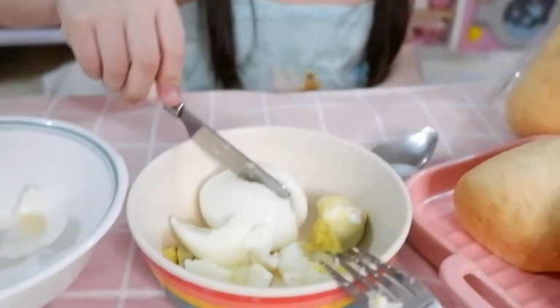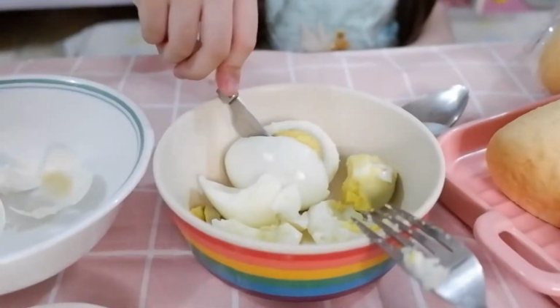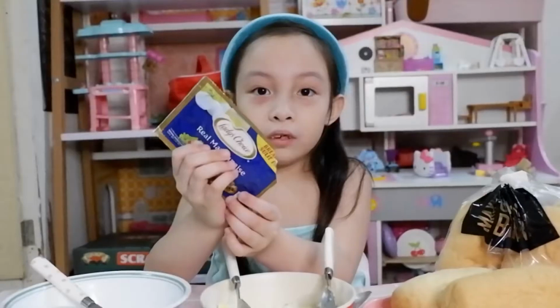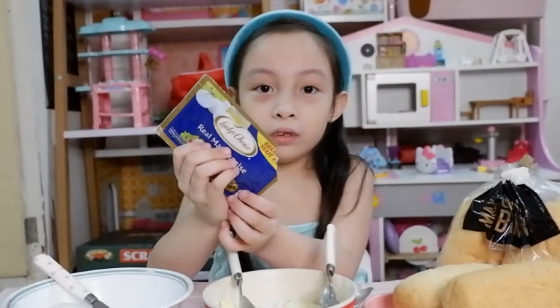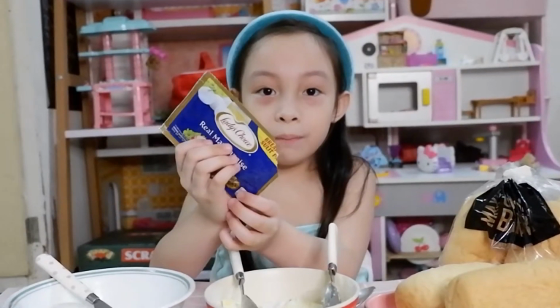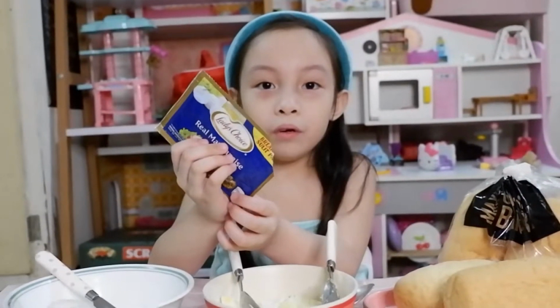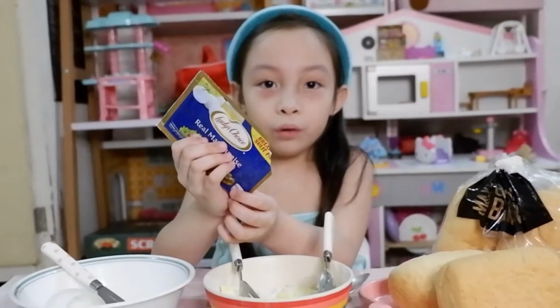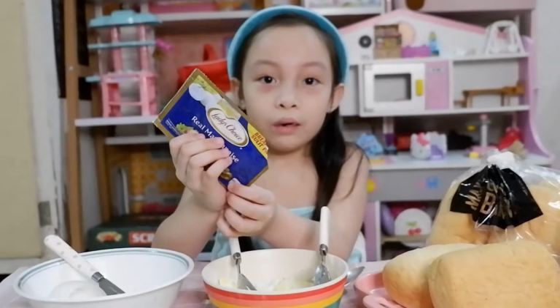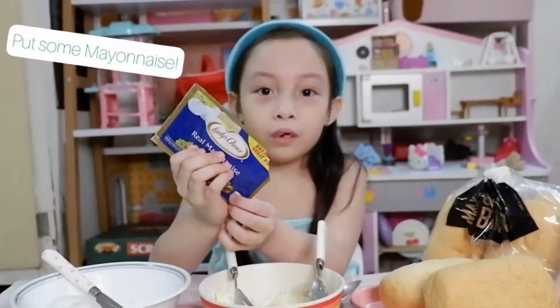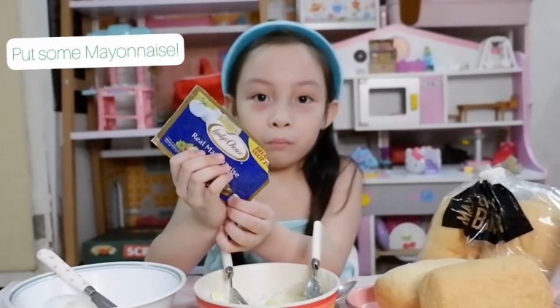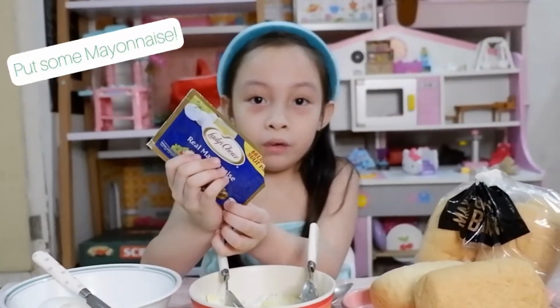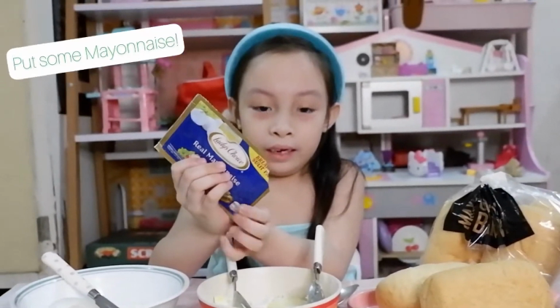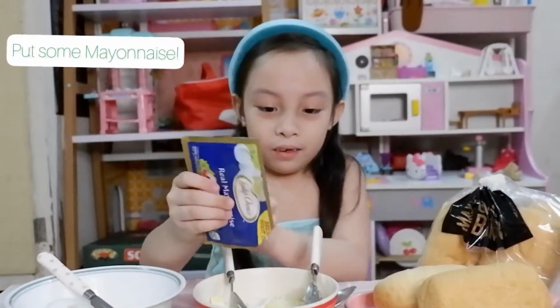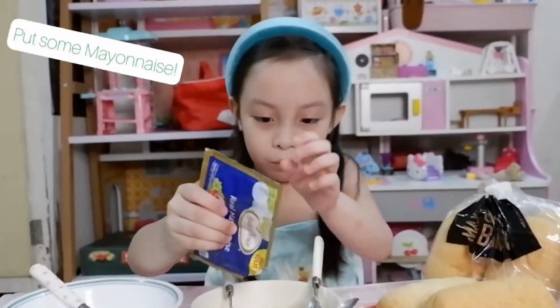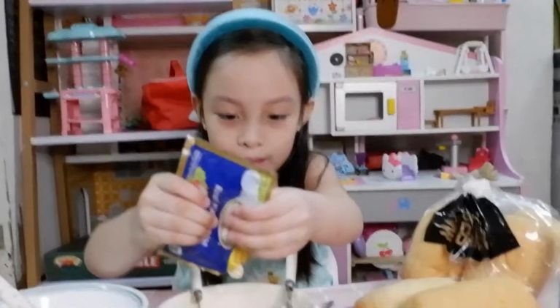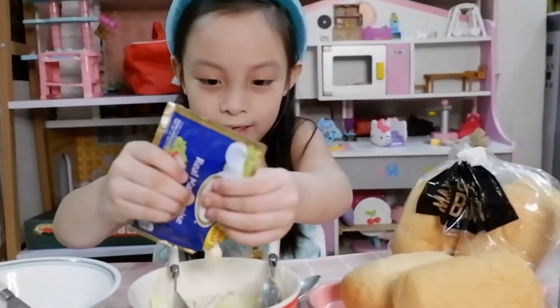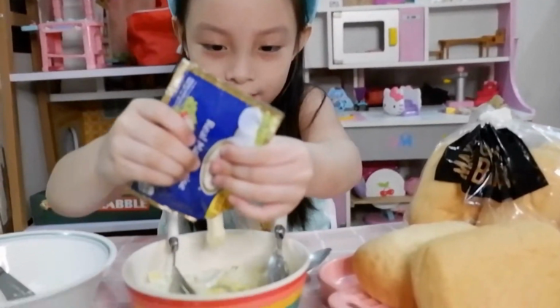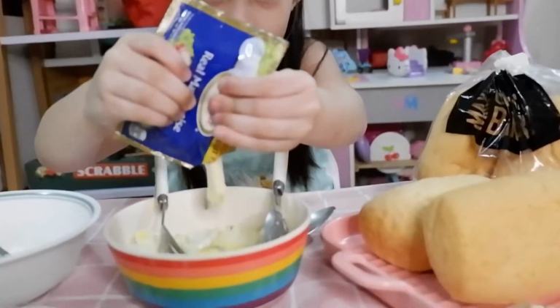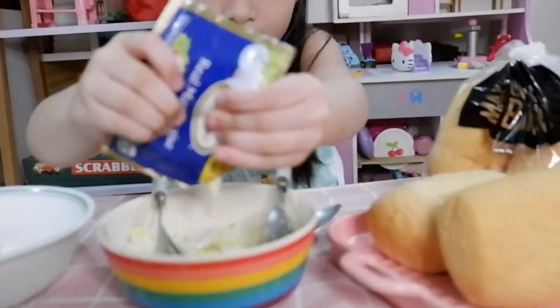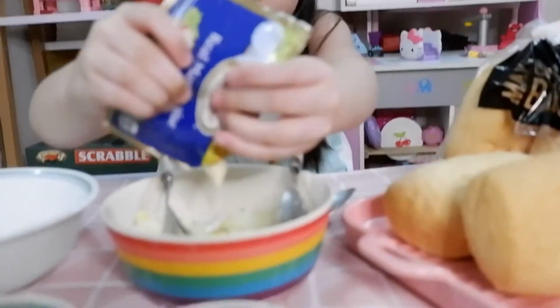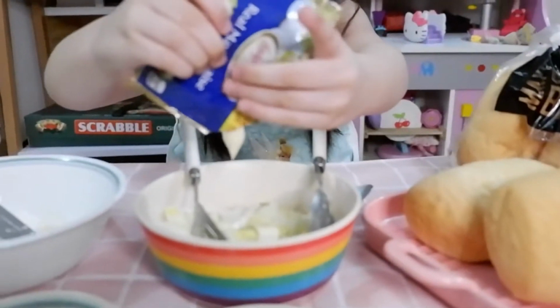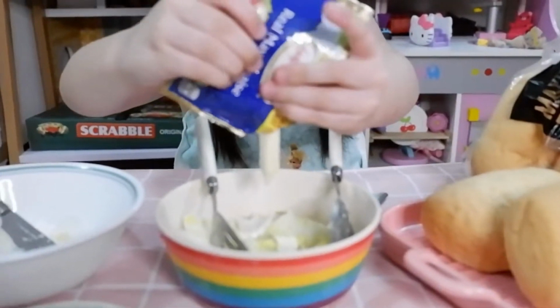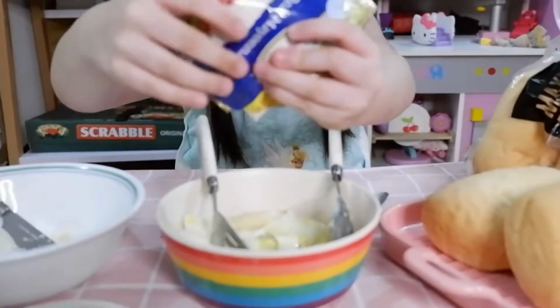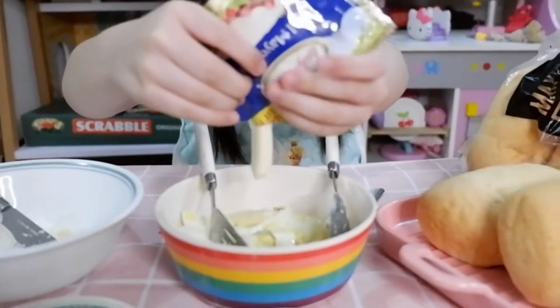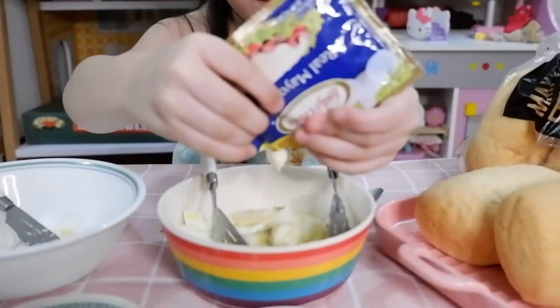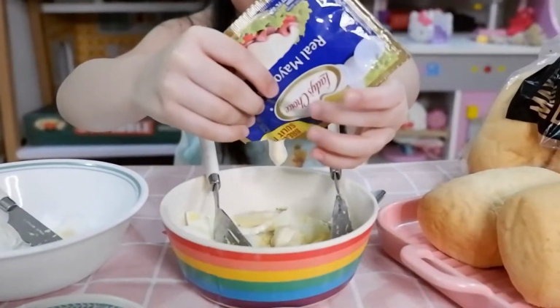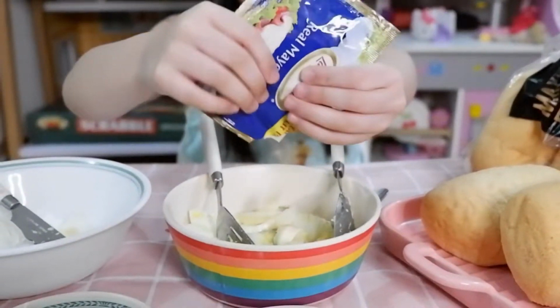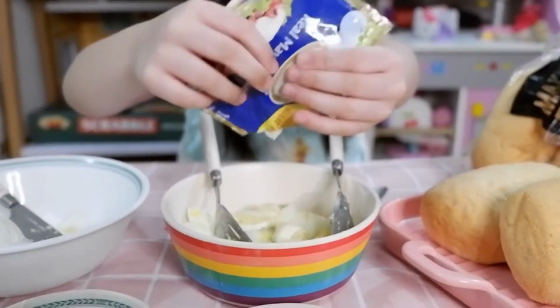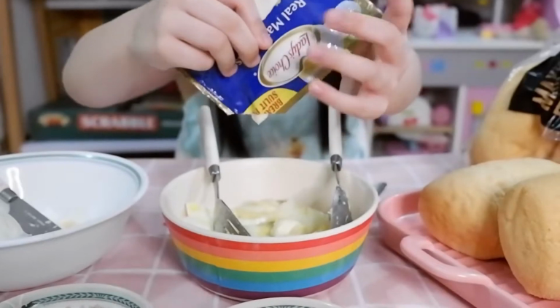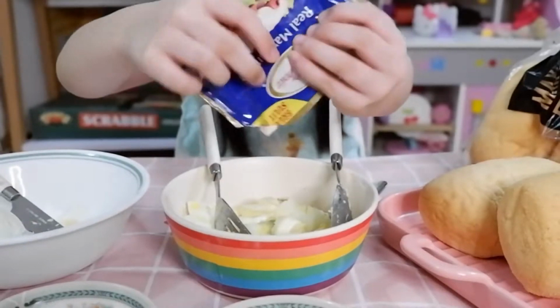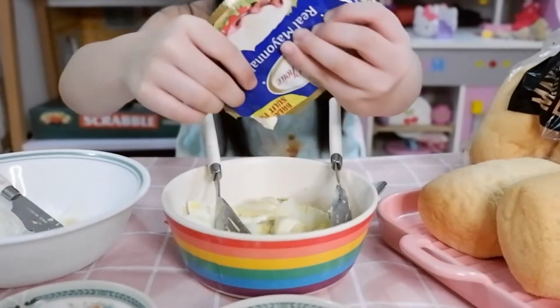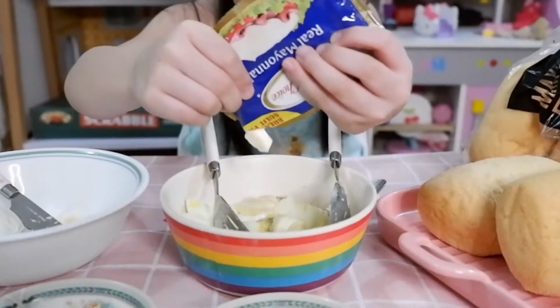I did it! First step, we're going to put some mayonnaise. Put mayonnaise inside the specks. Let's put it on the egg. Some more.